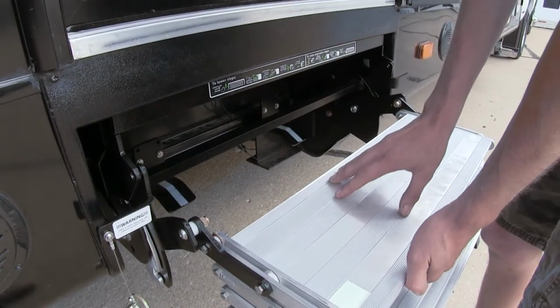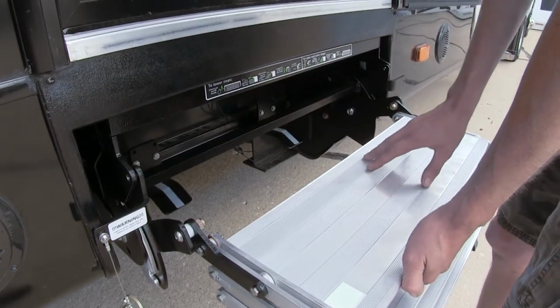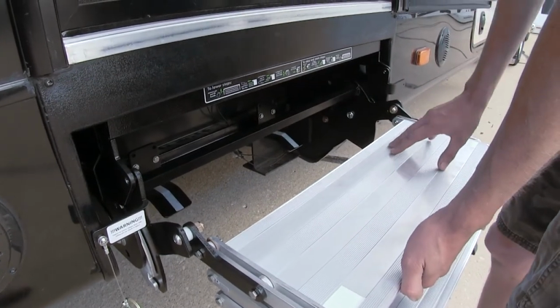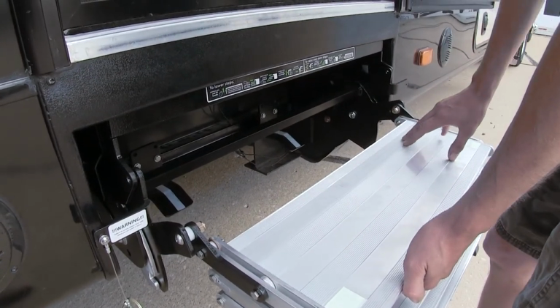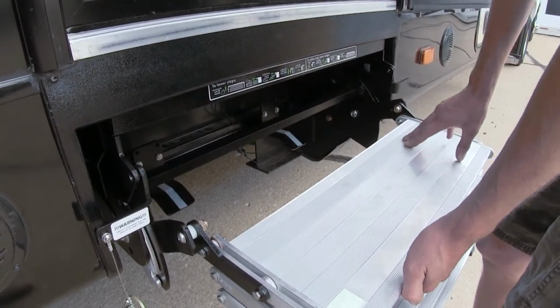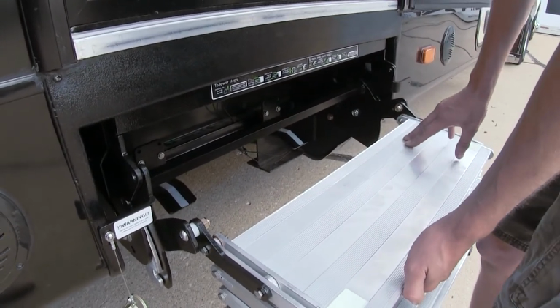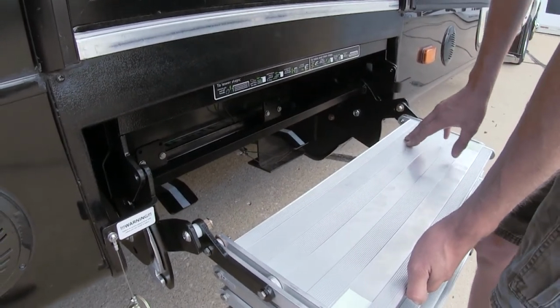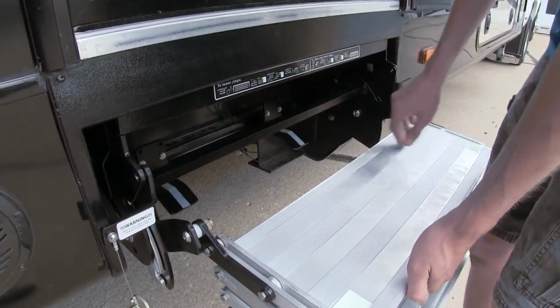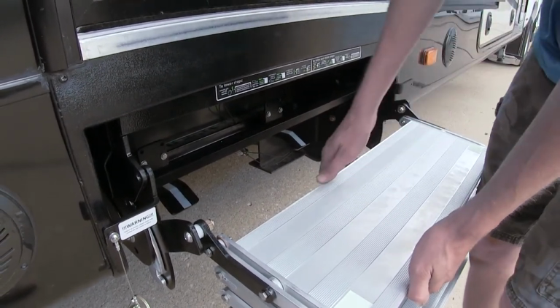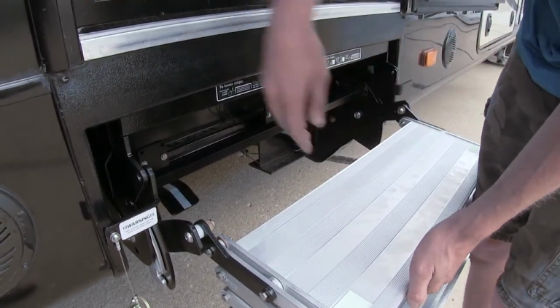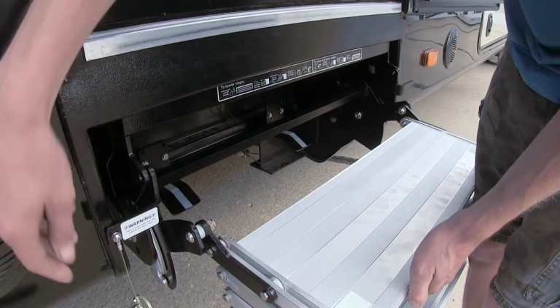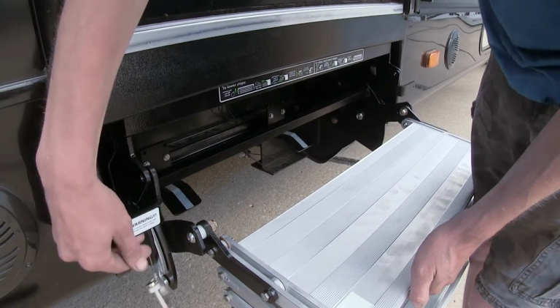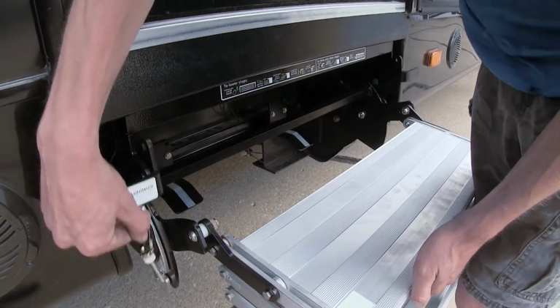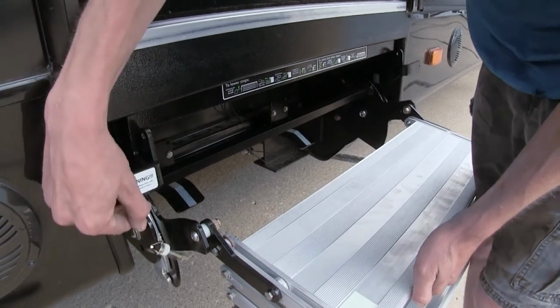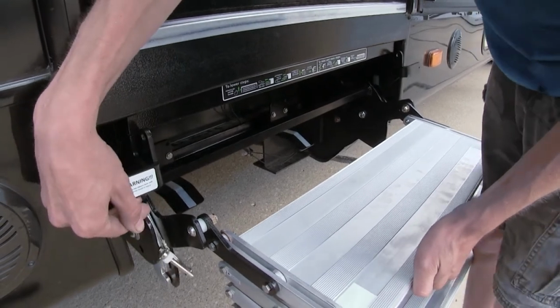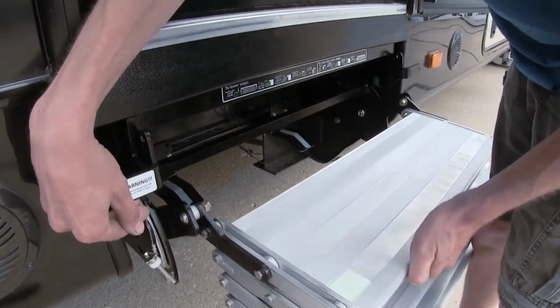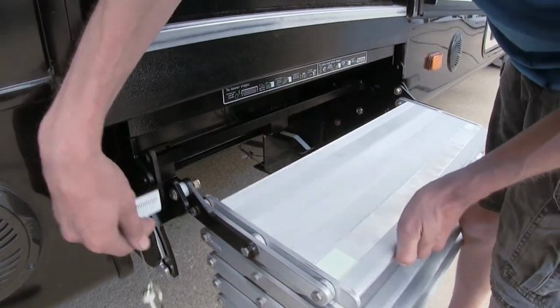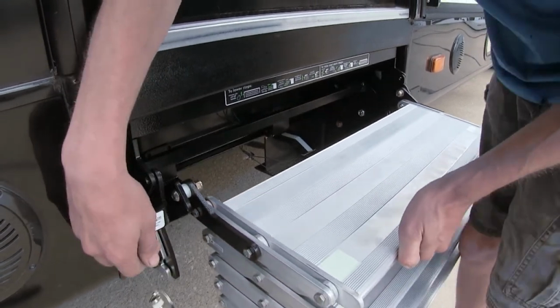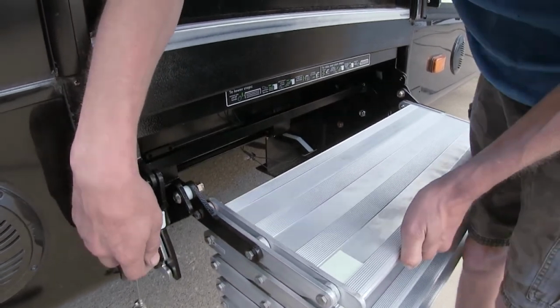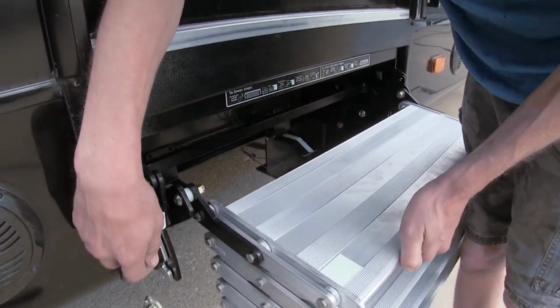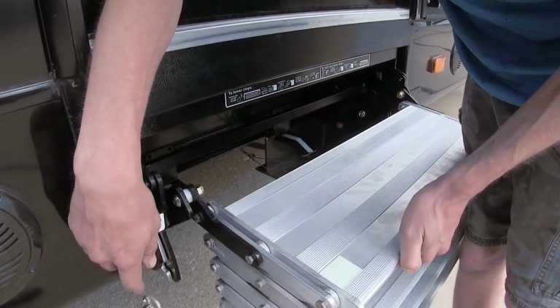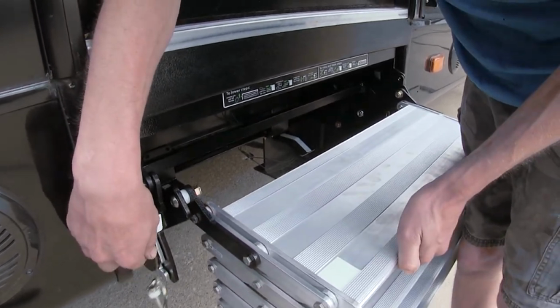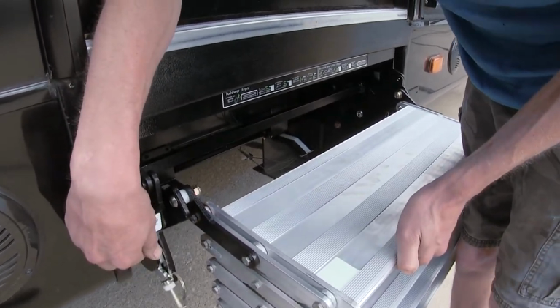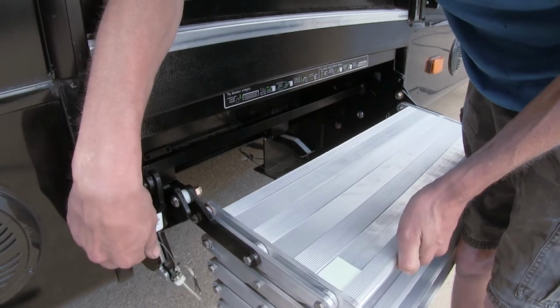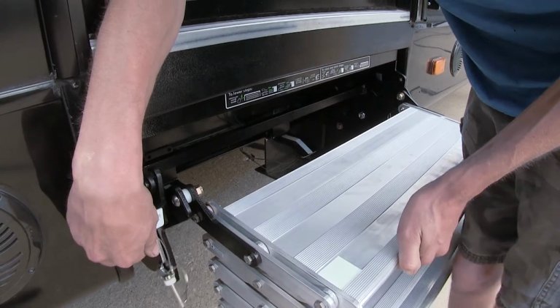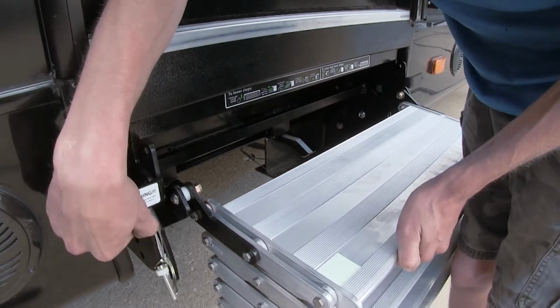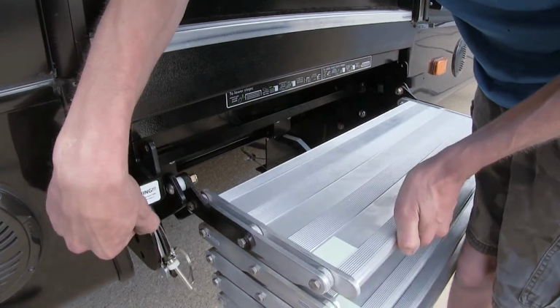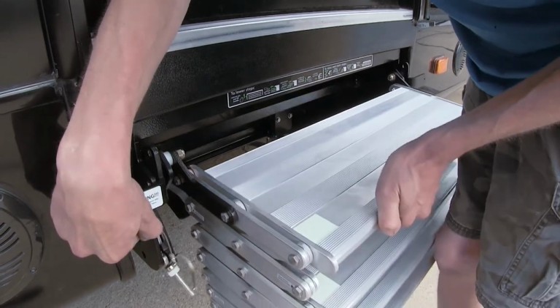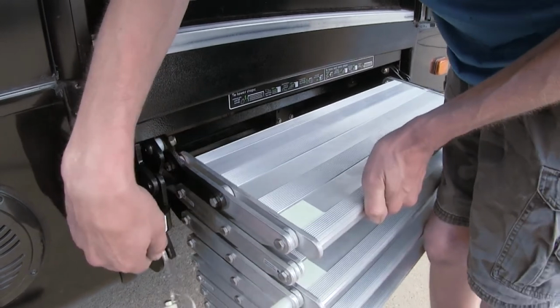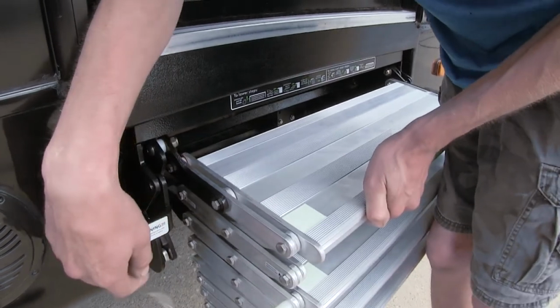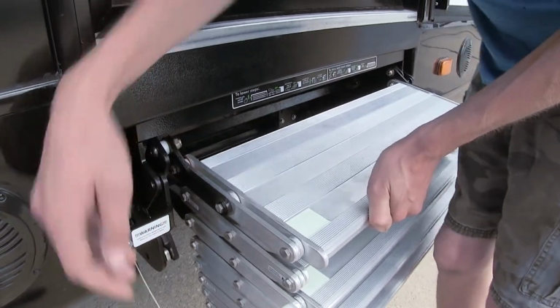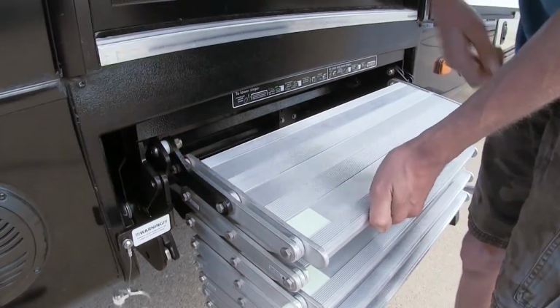When we refer to the adjustable base, that refers to the top step. There are three settings: a low setting, a medium setting, and a high setting.